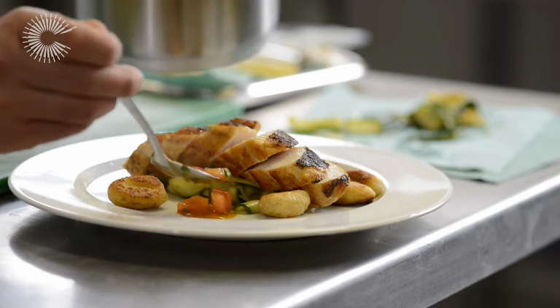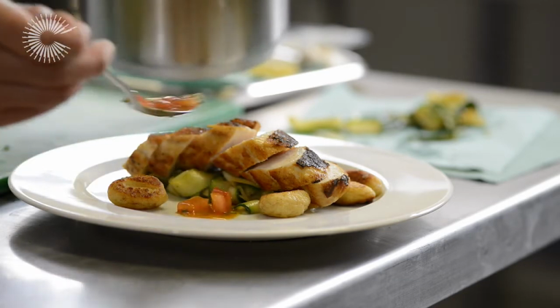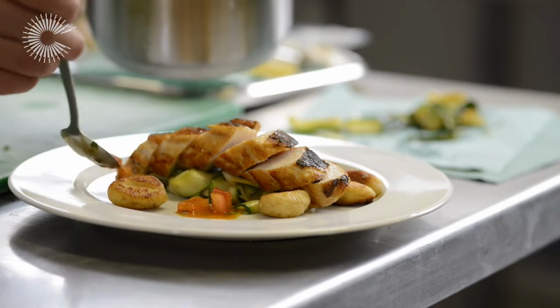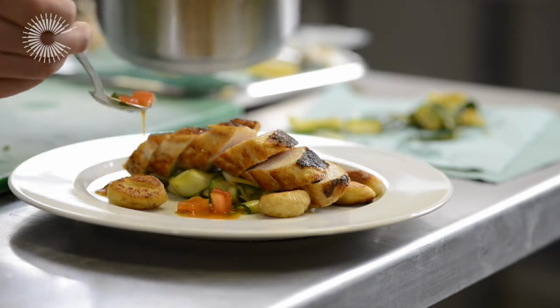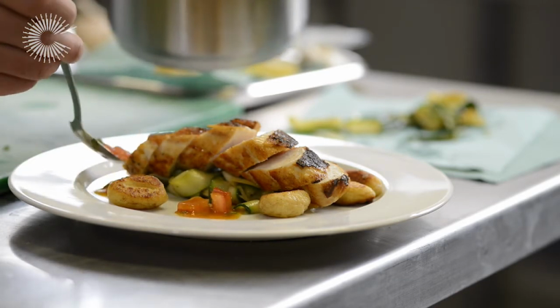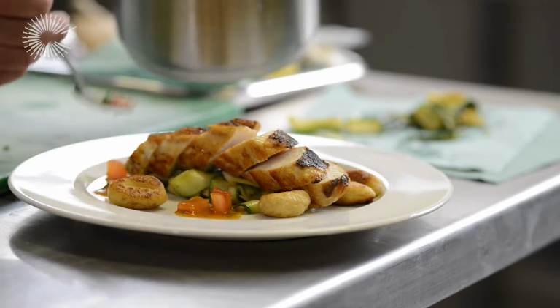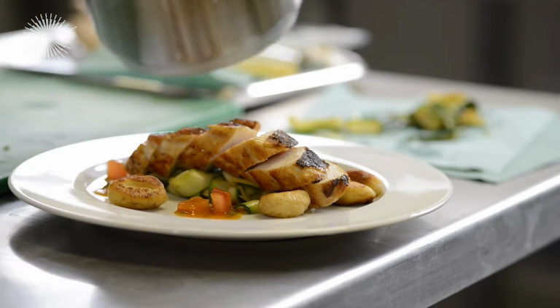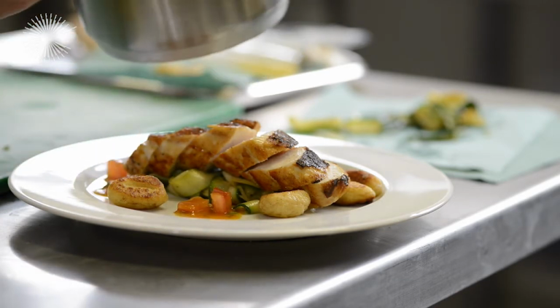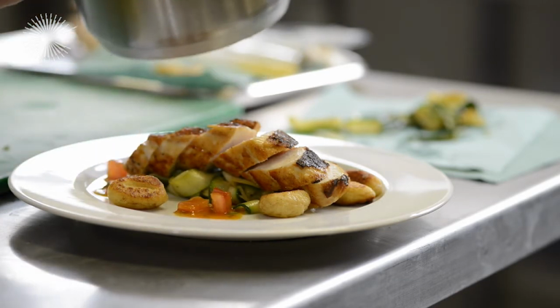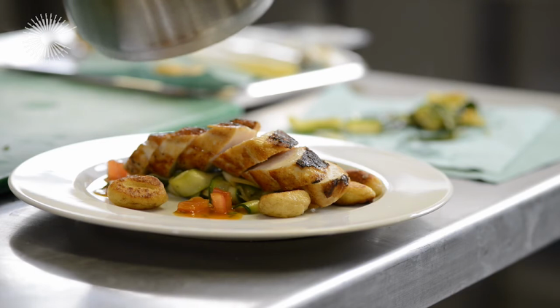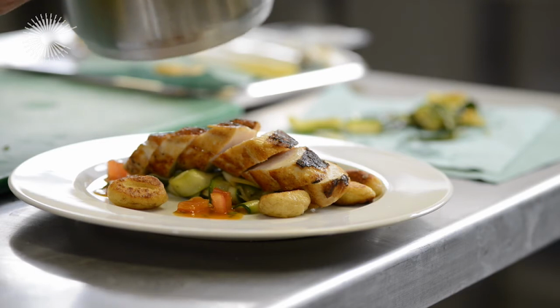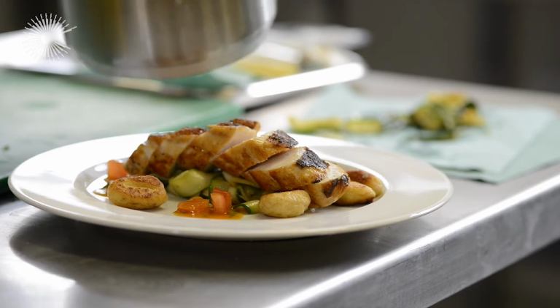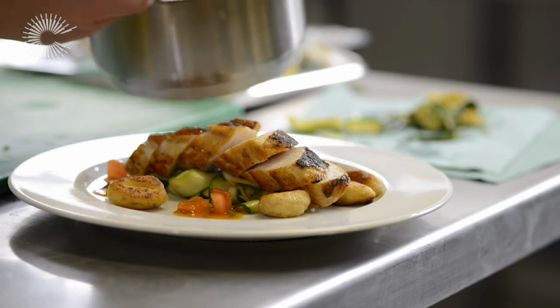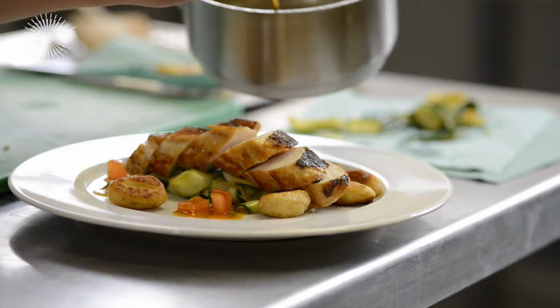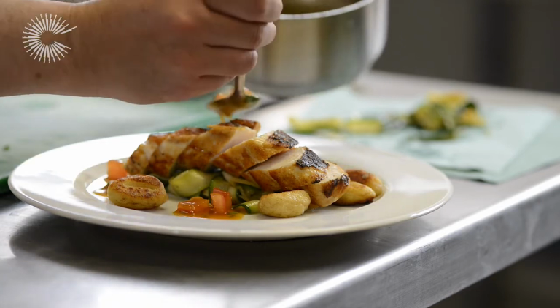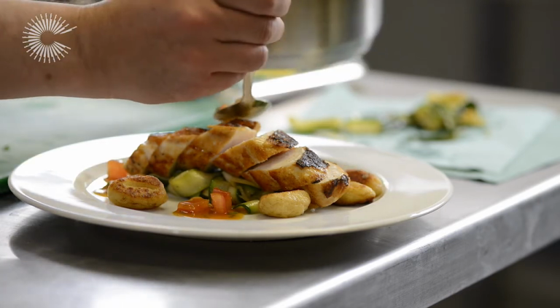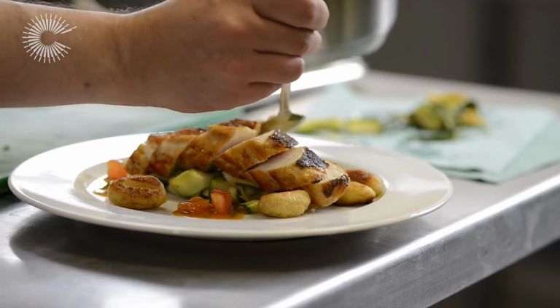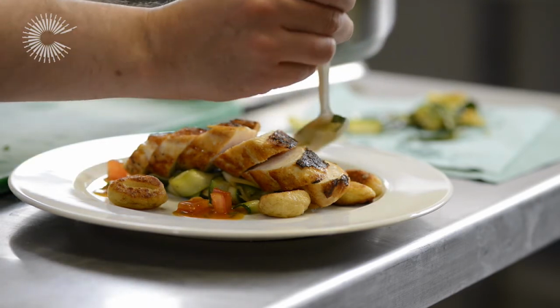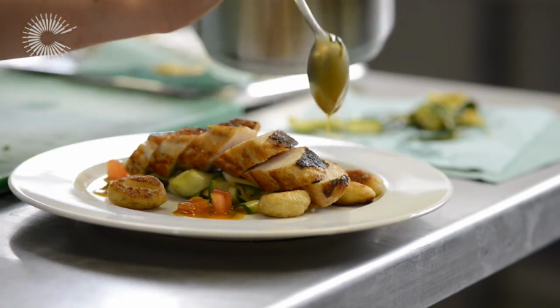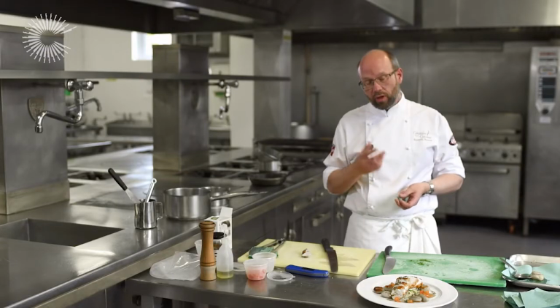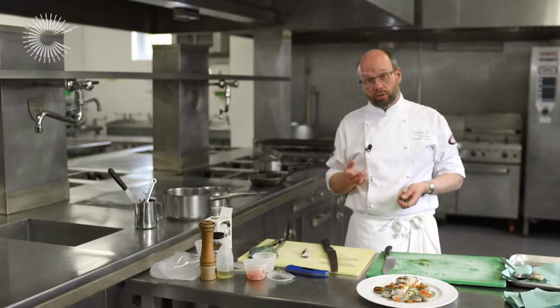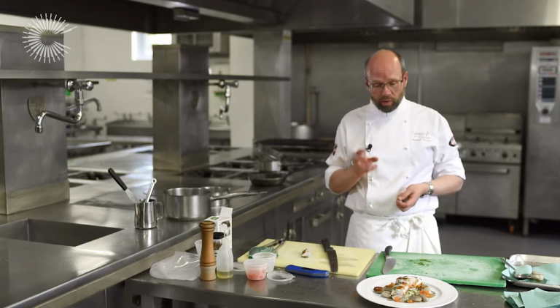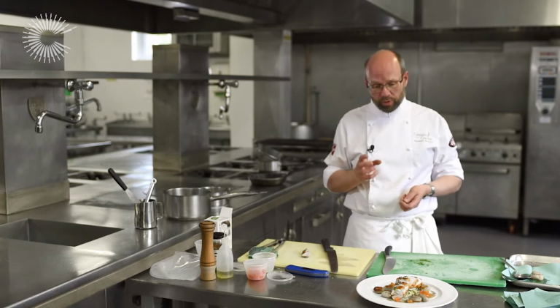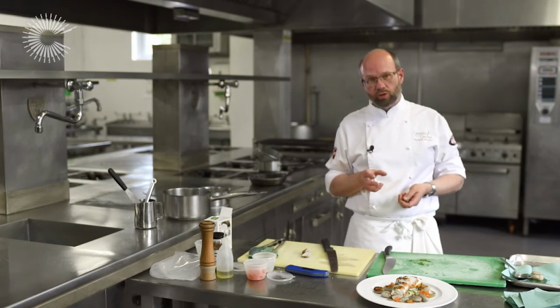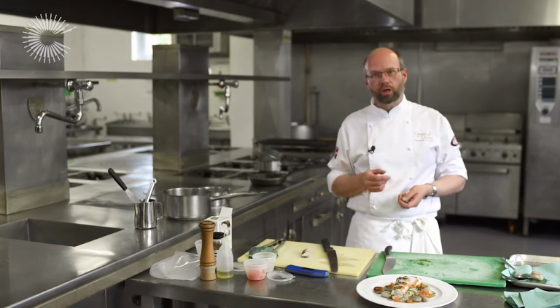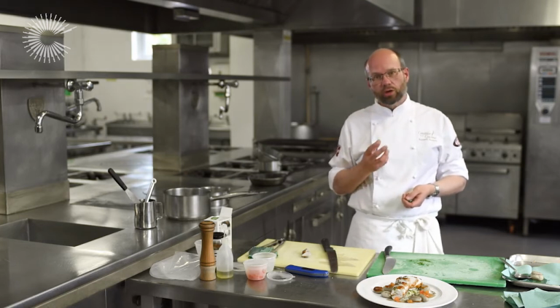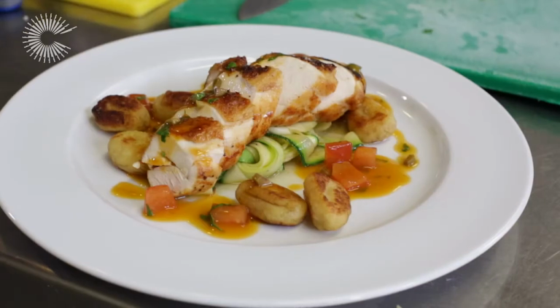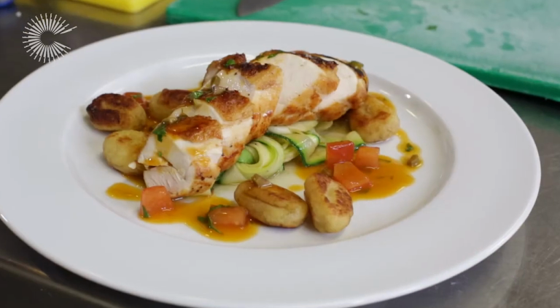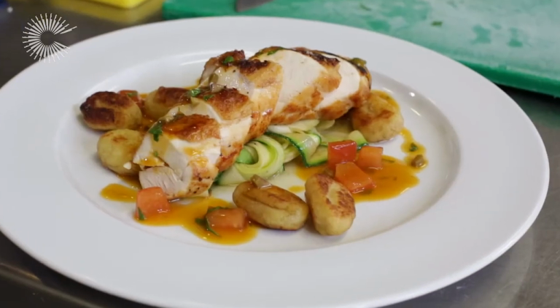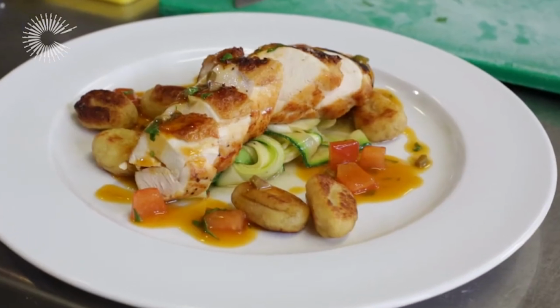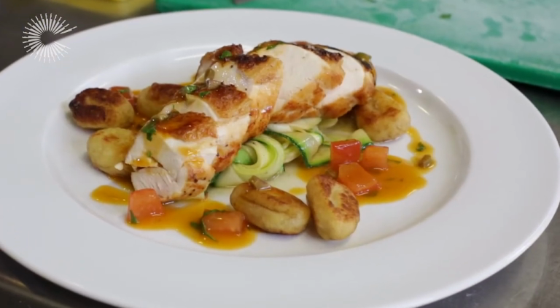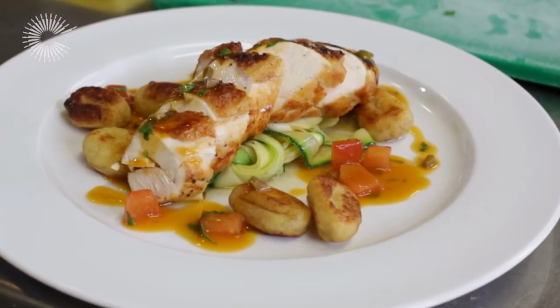We're just going to go into the gaps with the sauce. So that's our ballotine of chicken cooked in the water bath, with some pan-fried potato gnocchi, courgette ribbons, and a tomato and olive sauce.